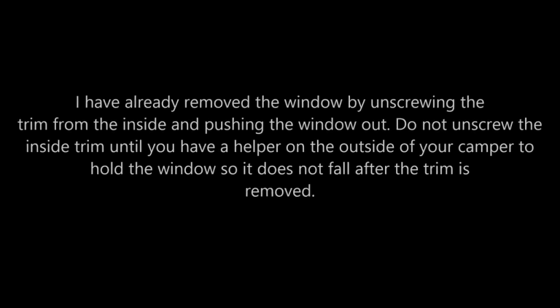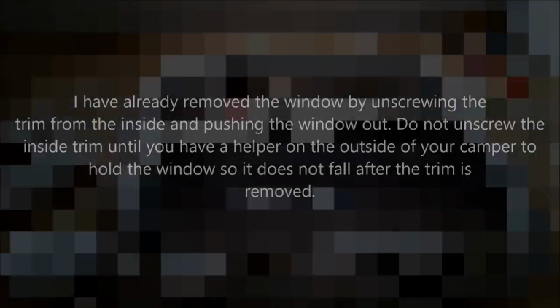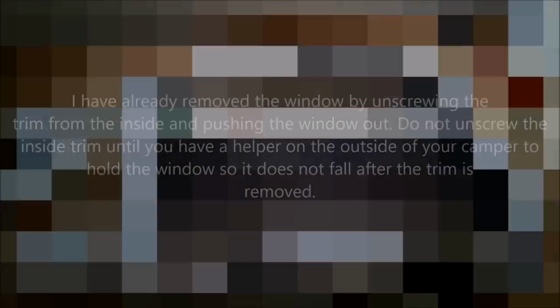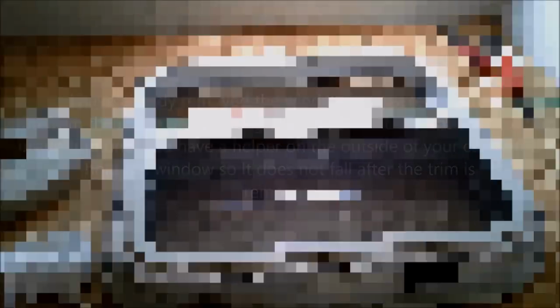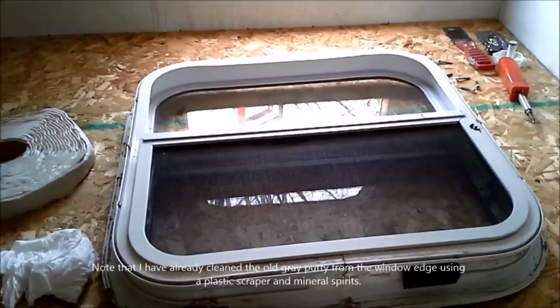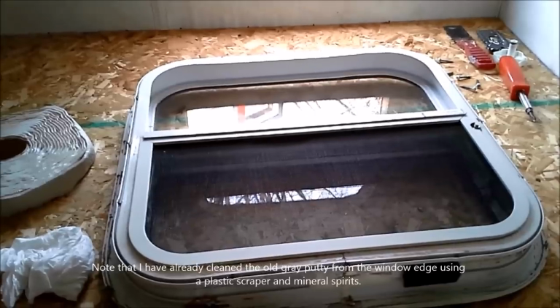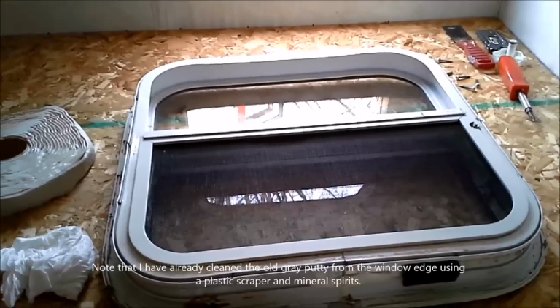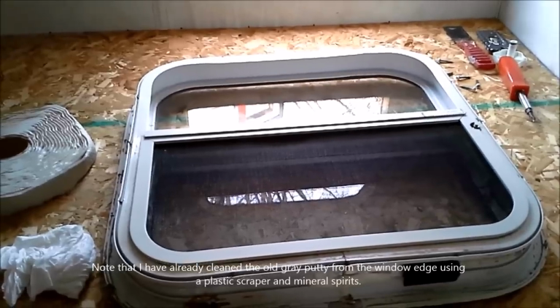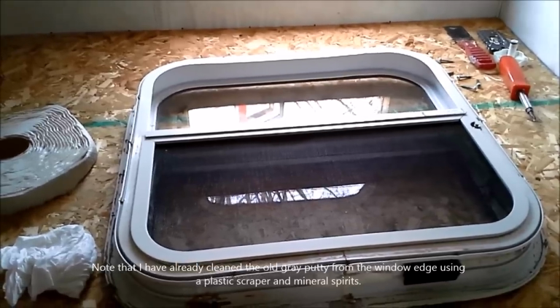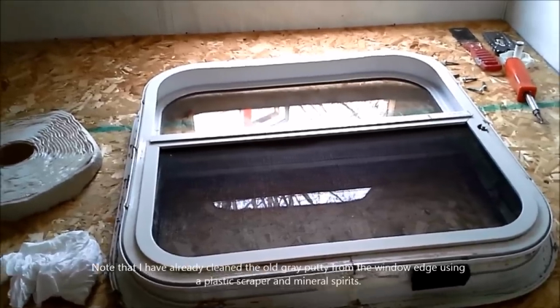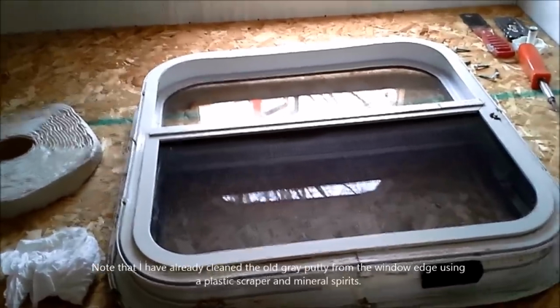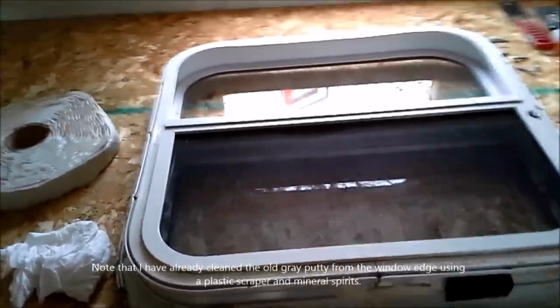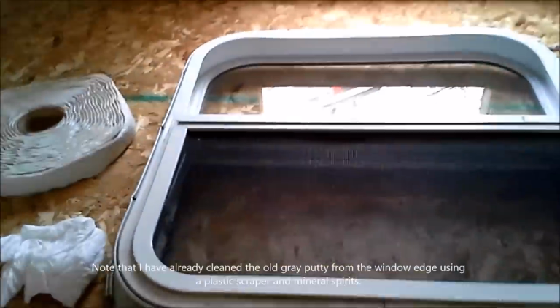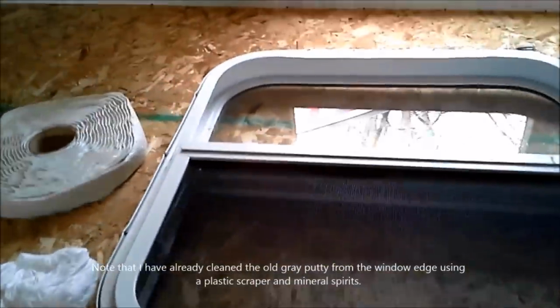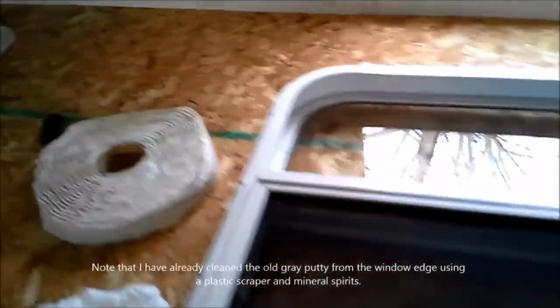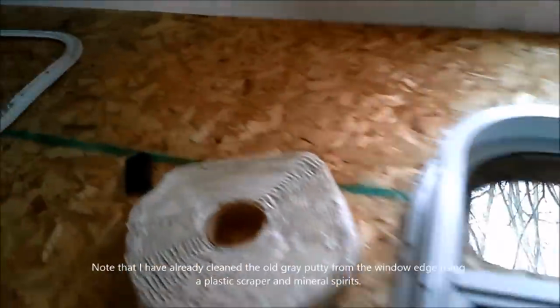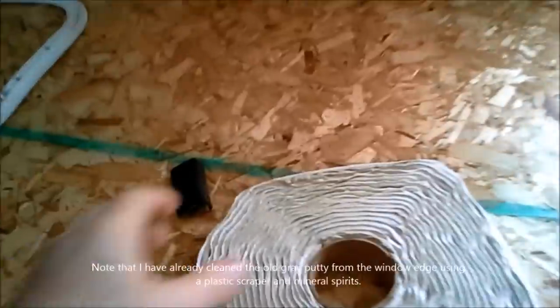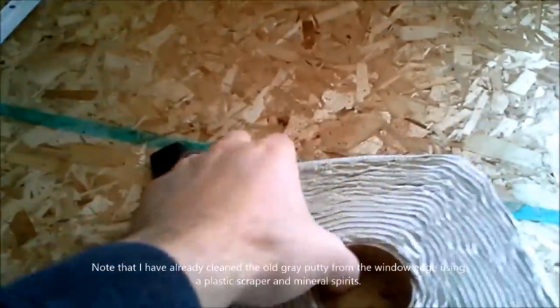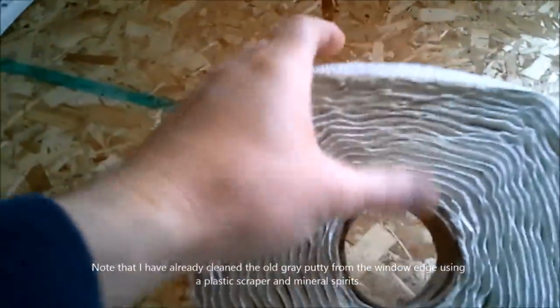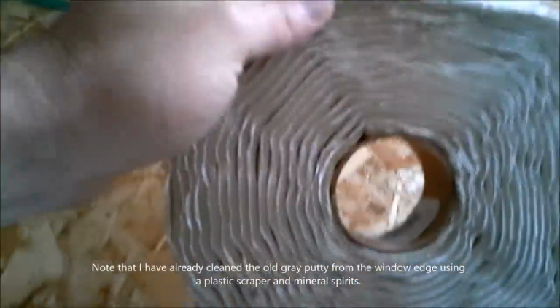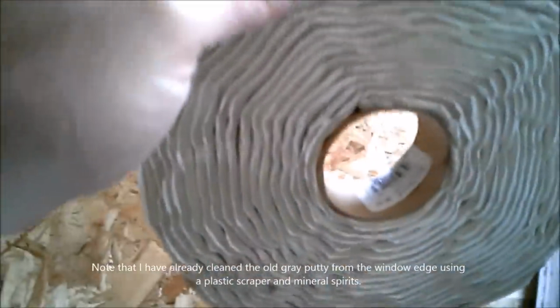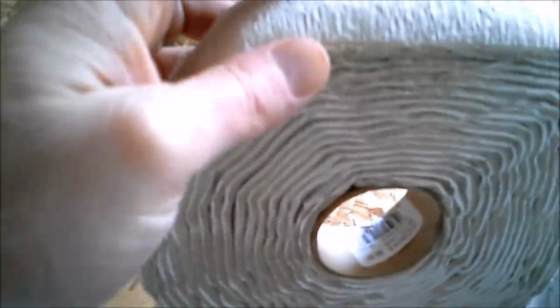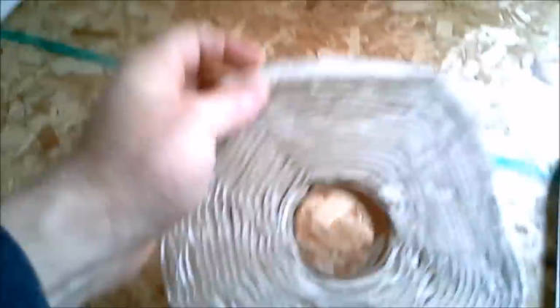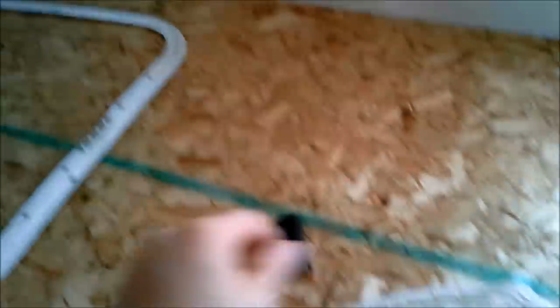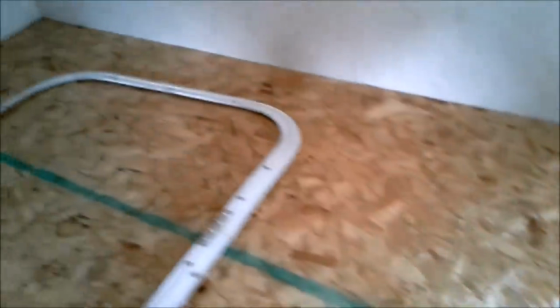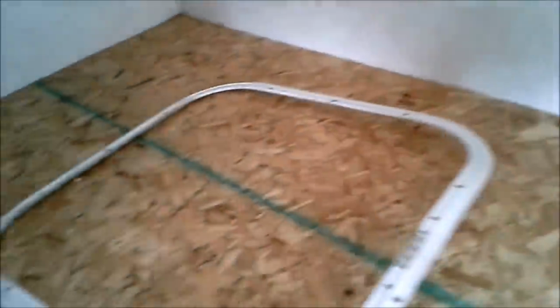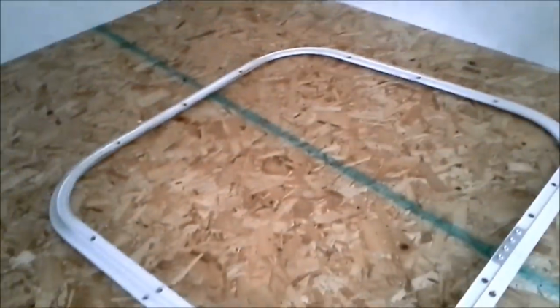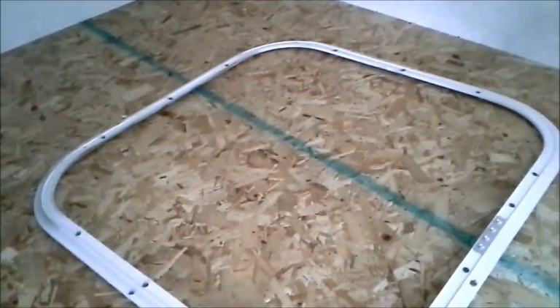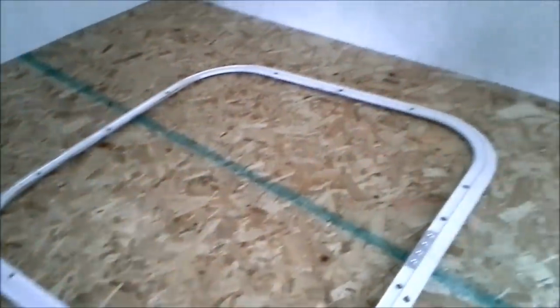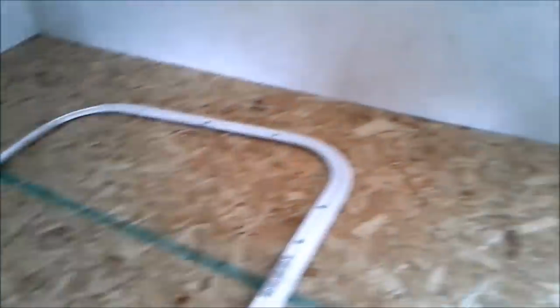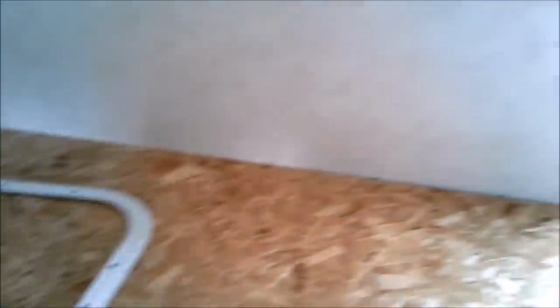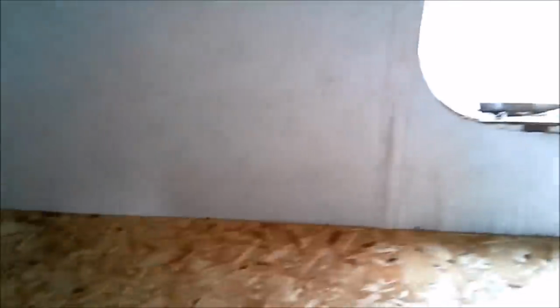We are replacing our RV window — actually we're just going to put it back in and reseal it. We've got our Beetle tape here, and here's the inside trim. I'll show you how to put that back on when we're putting it back together.